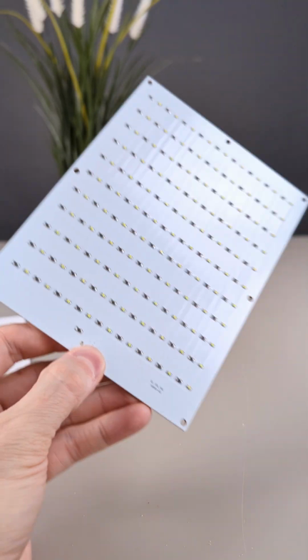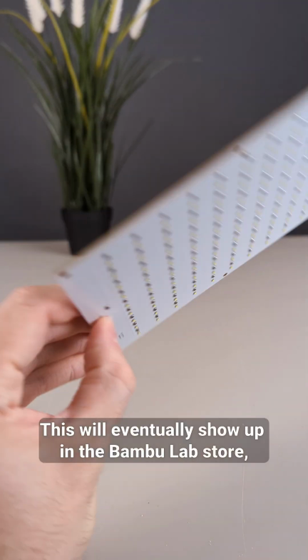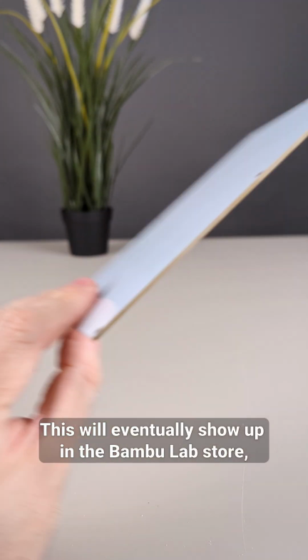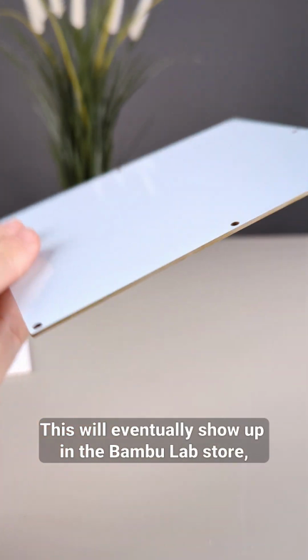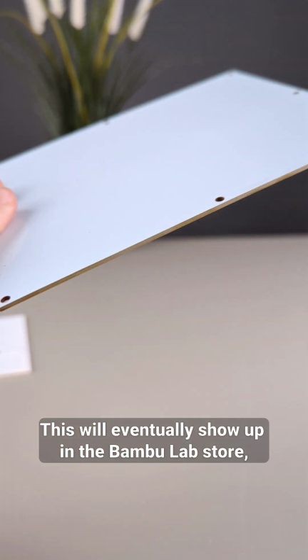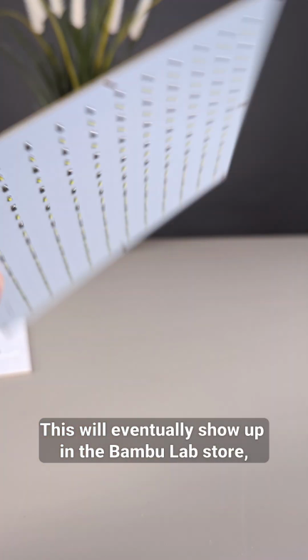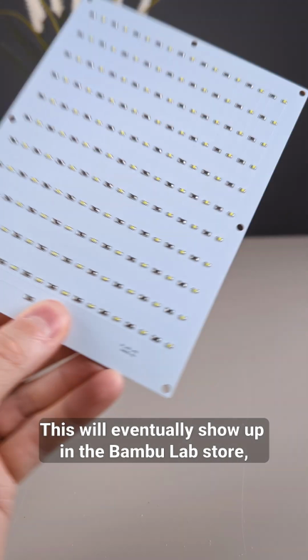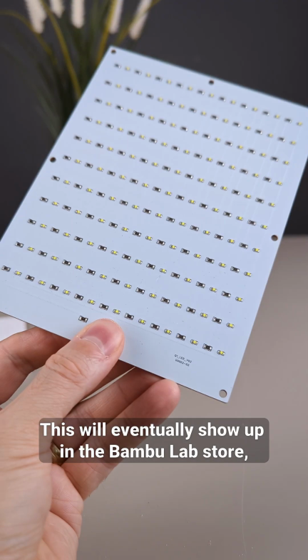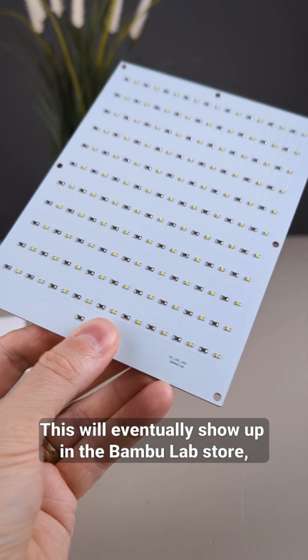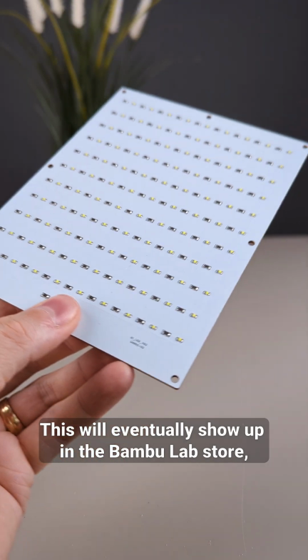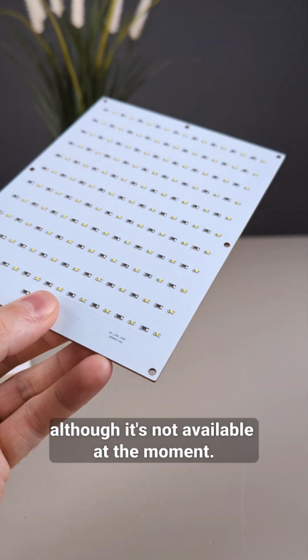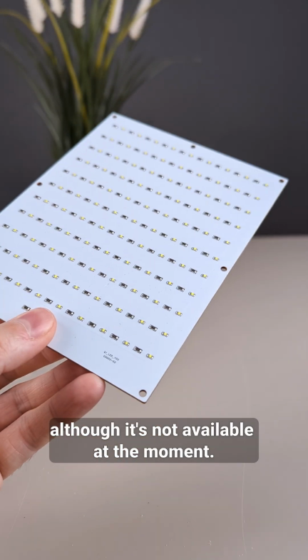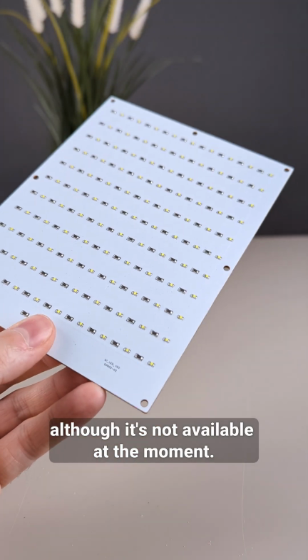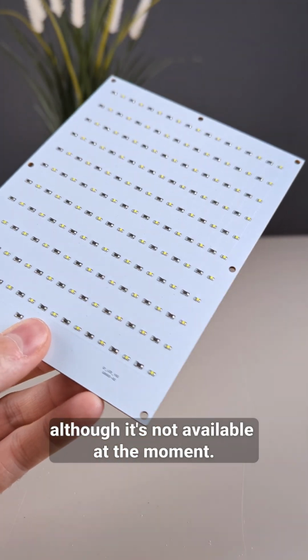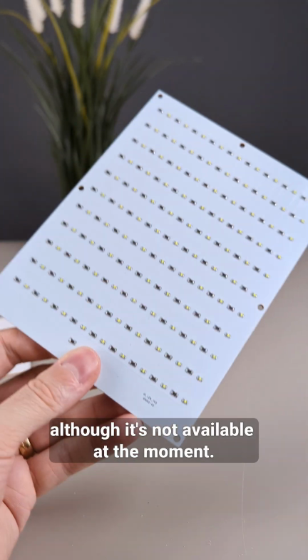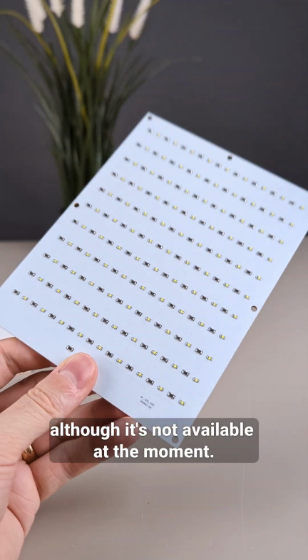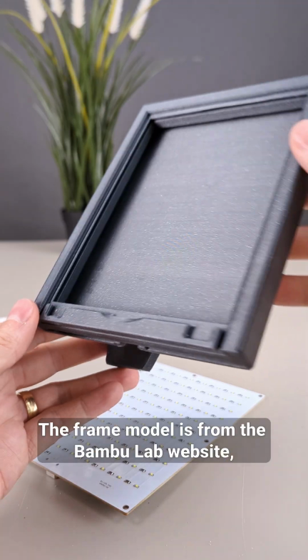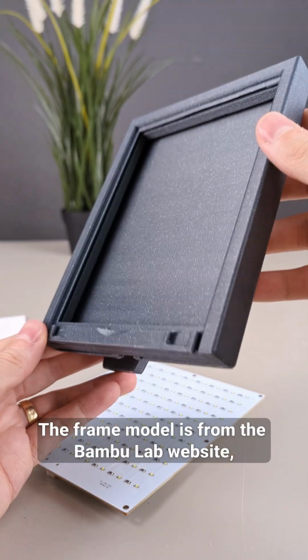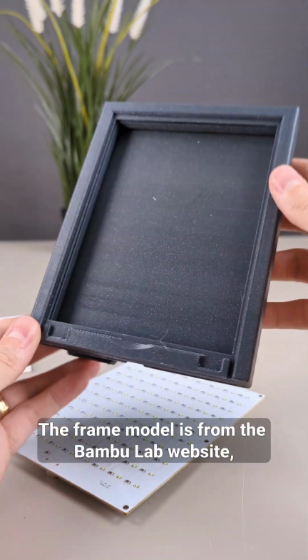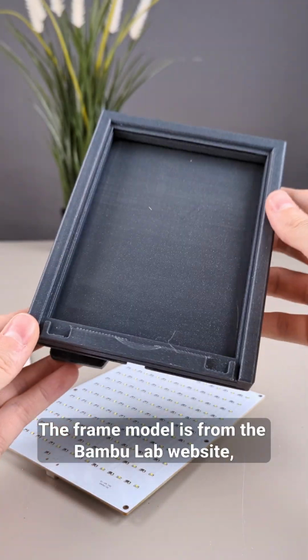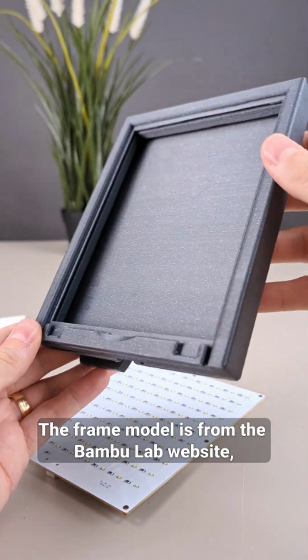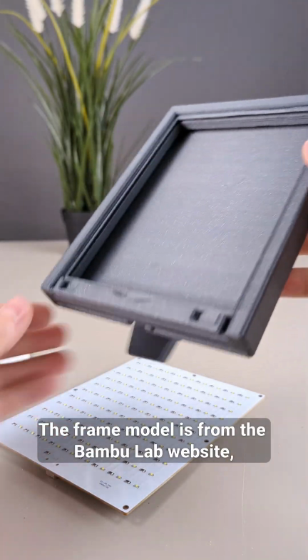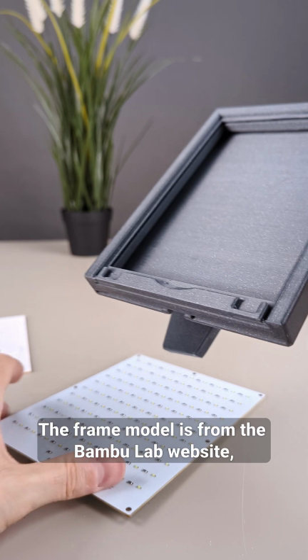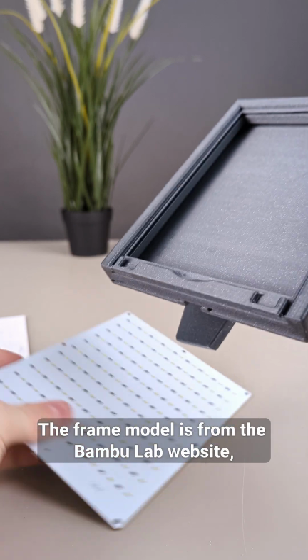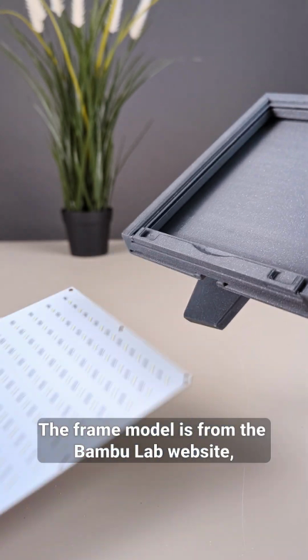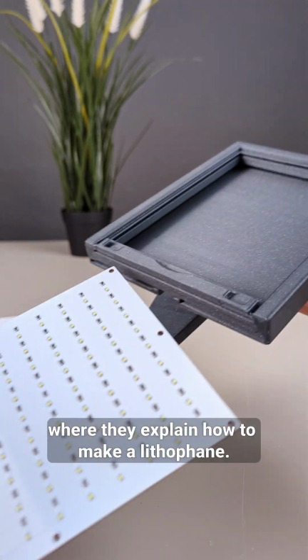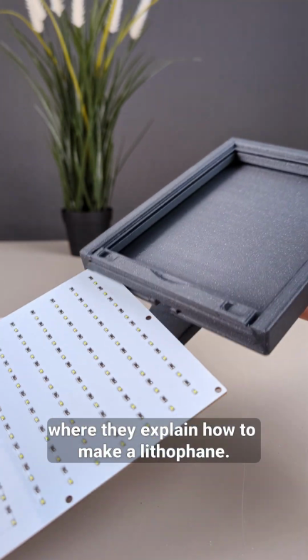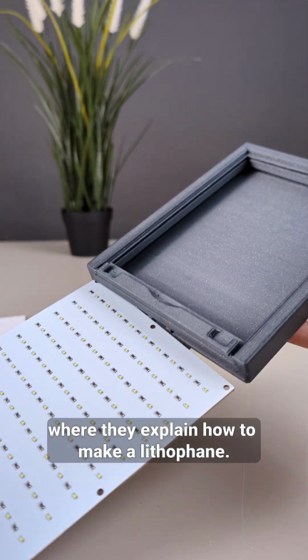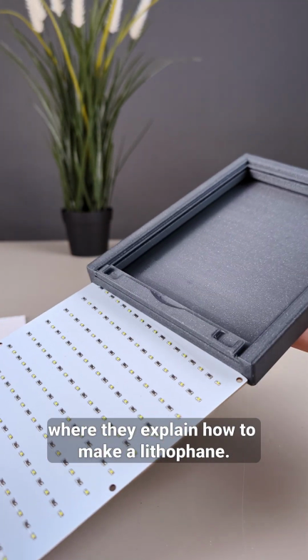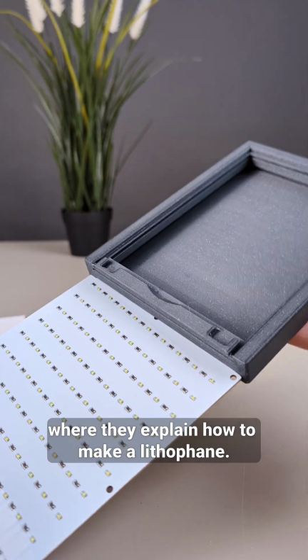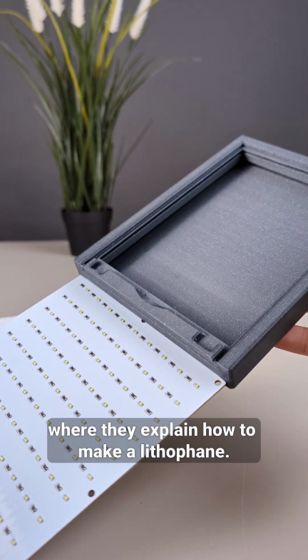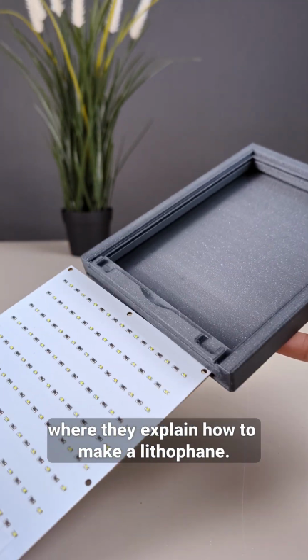This will eventually show up in the Bamboo Lab store, although it's not available at the moment. The frame model is from the Bamboo Lab website, where they explain how to make a lithophane.